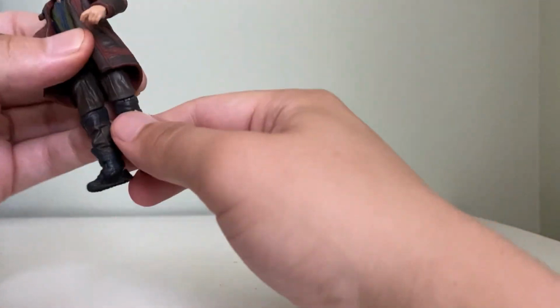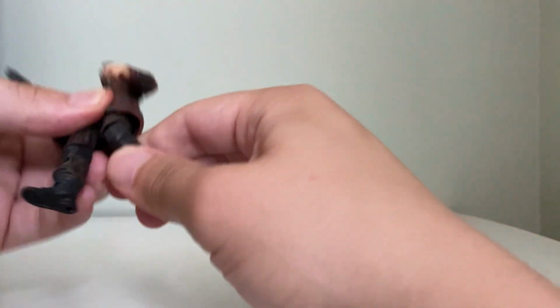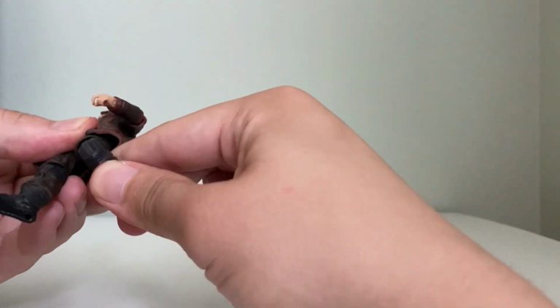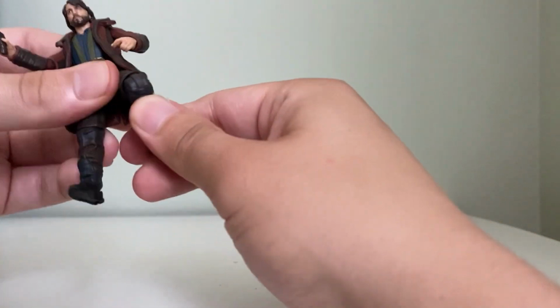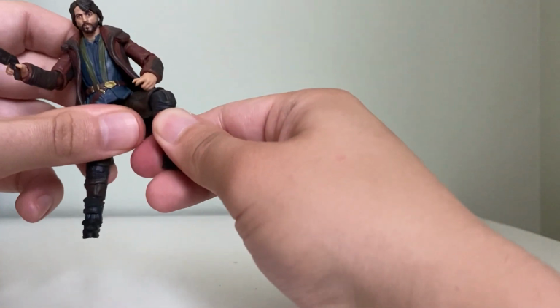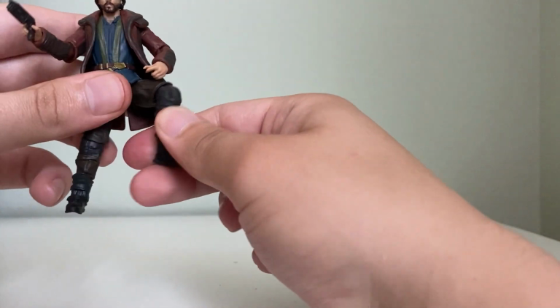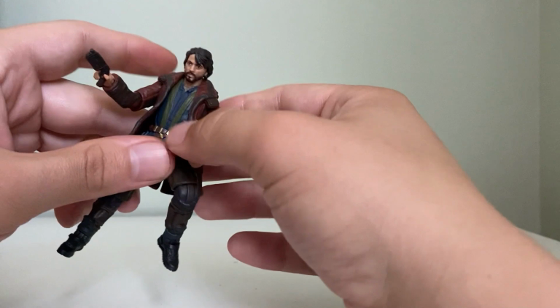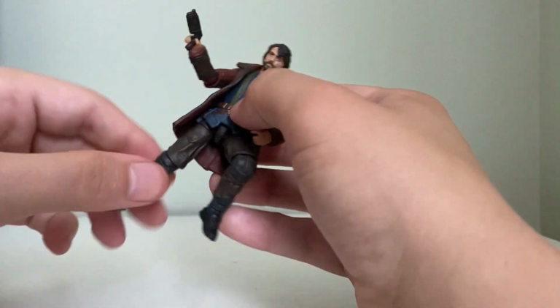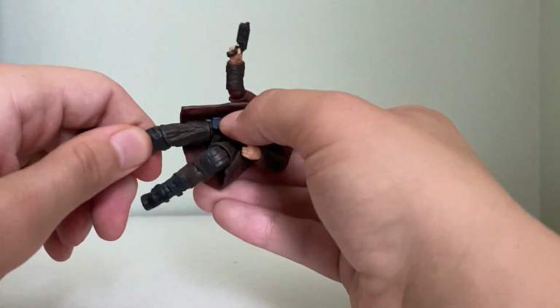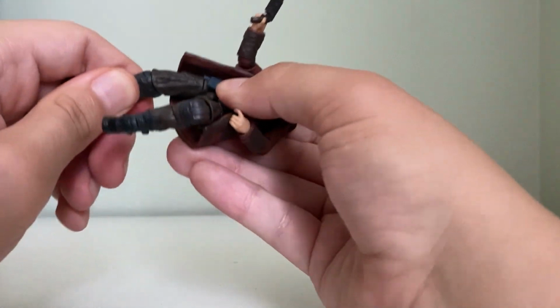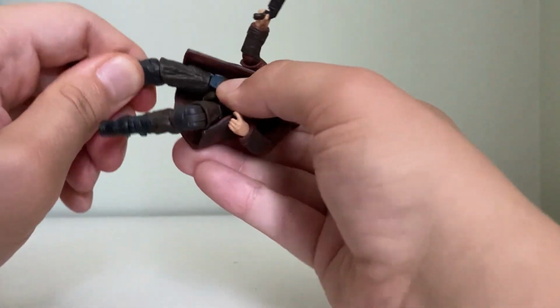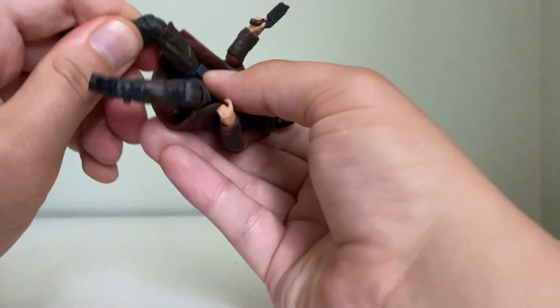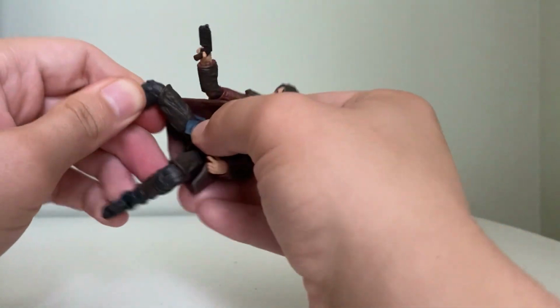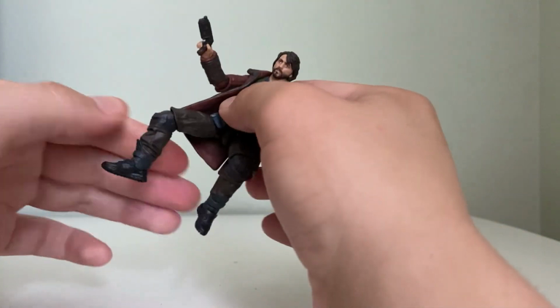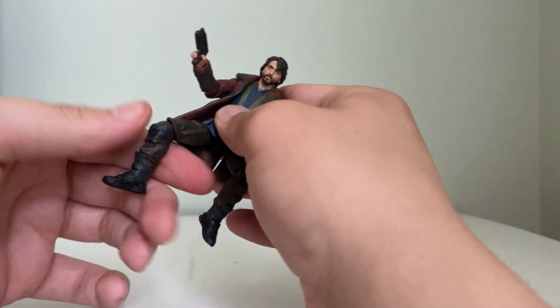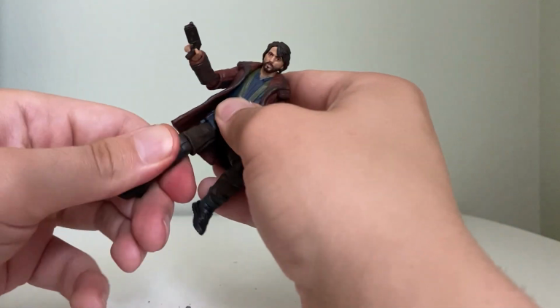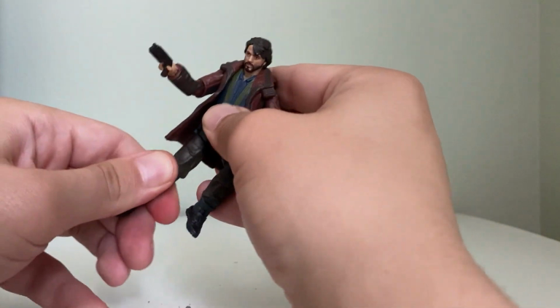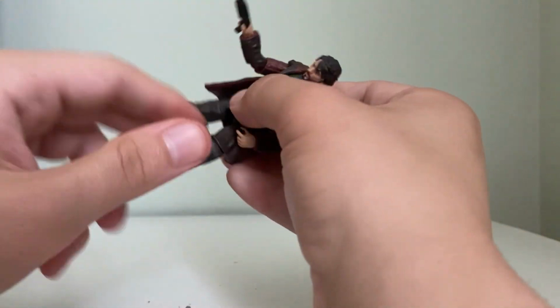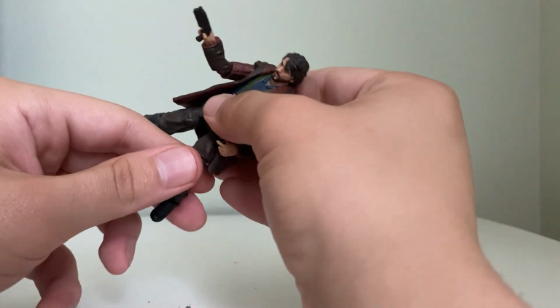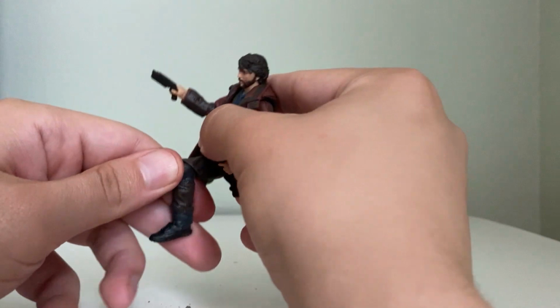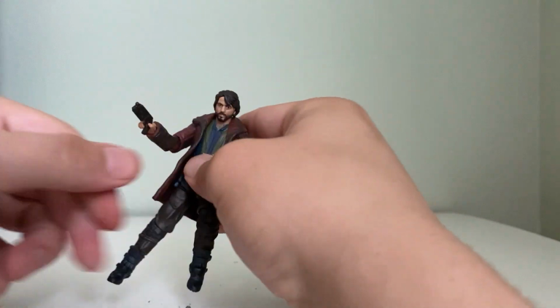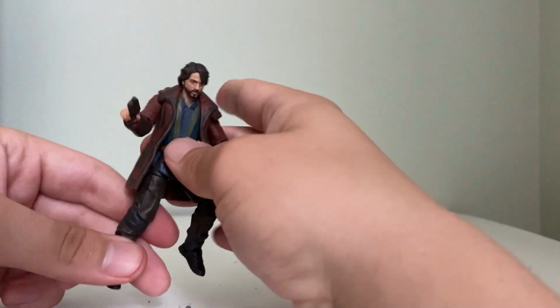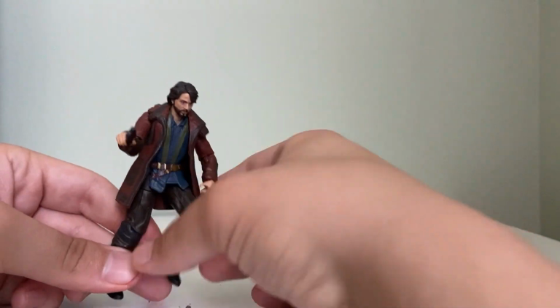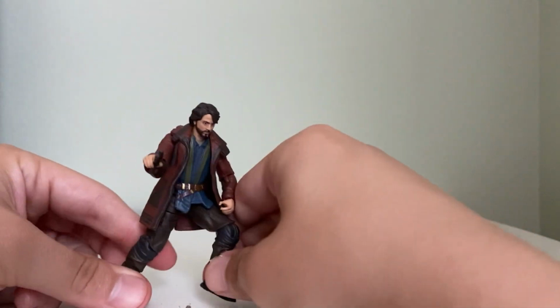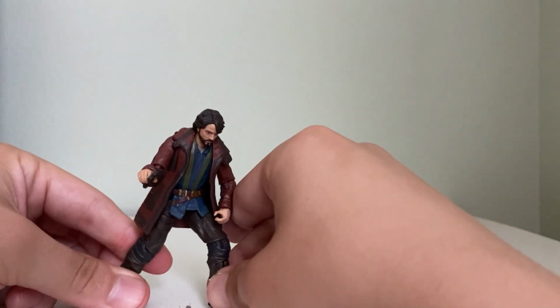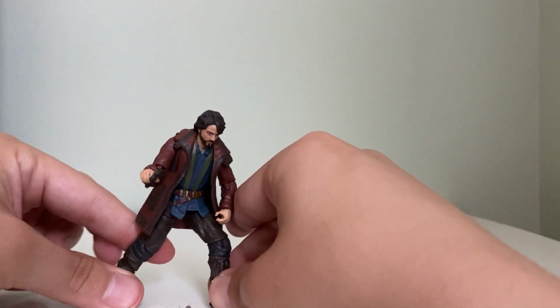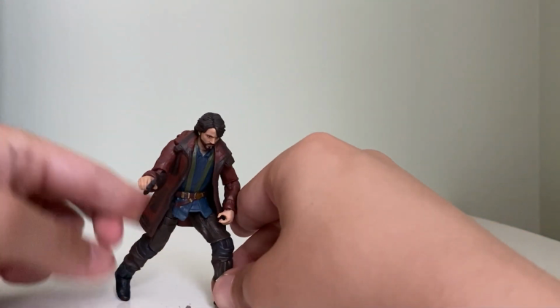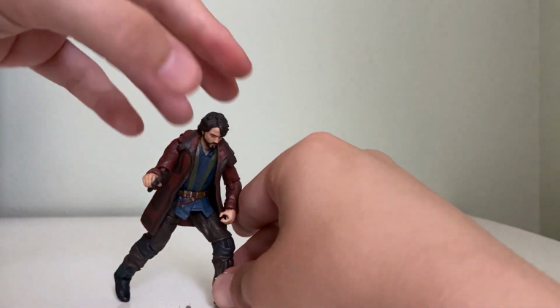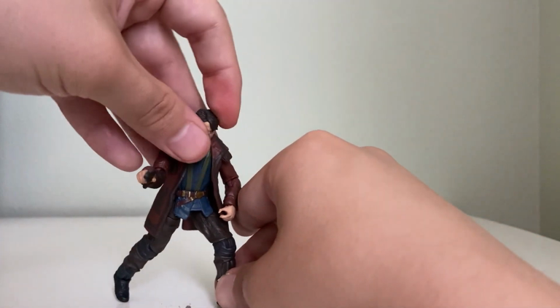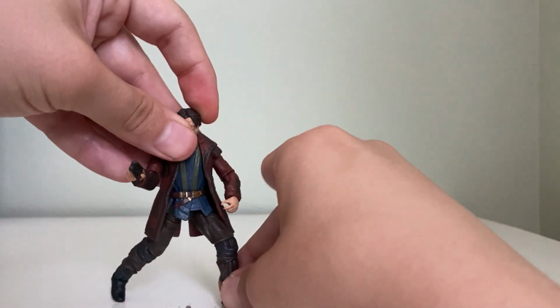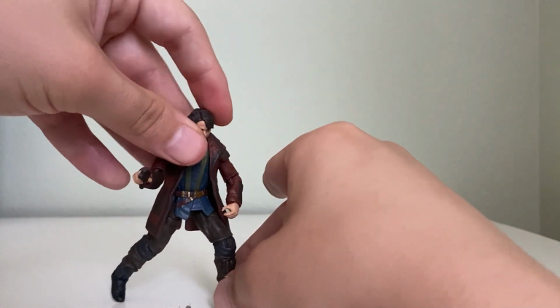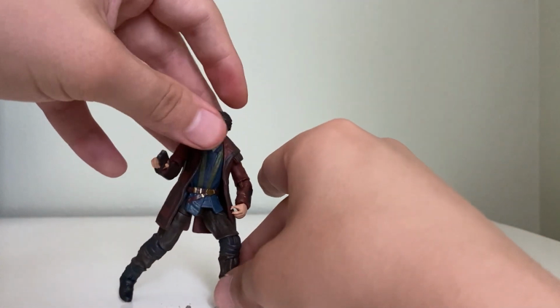As far as articulation, he does have E-joints. So he's definitely got some give with the type of poses you could do — a stand would definitely help with him though.